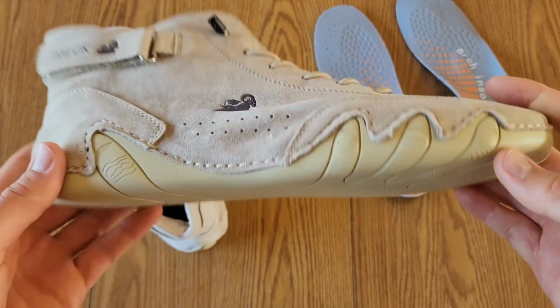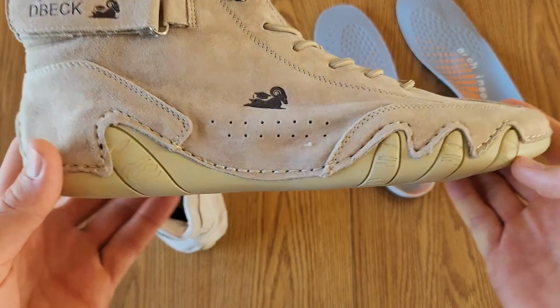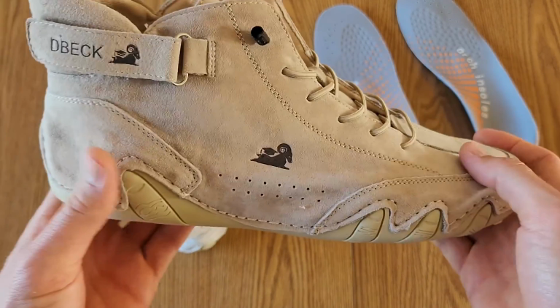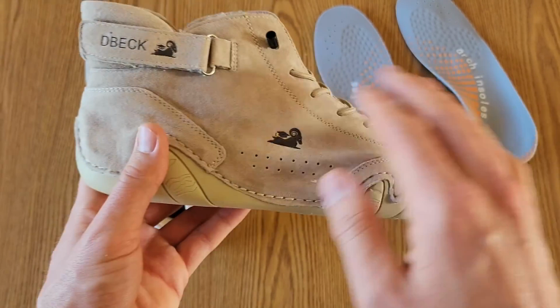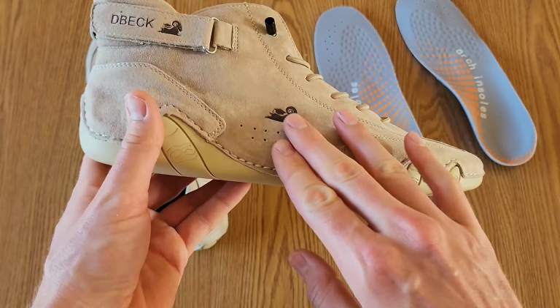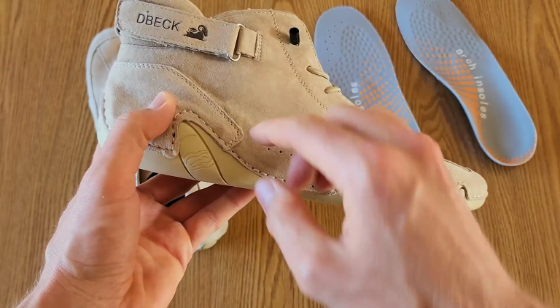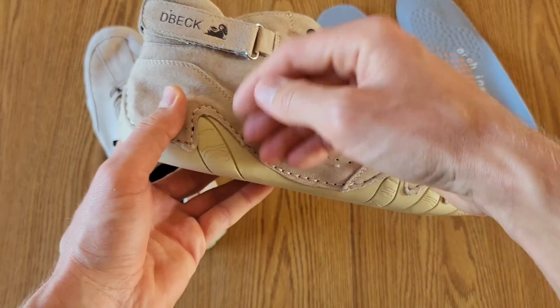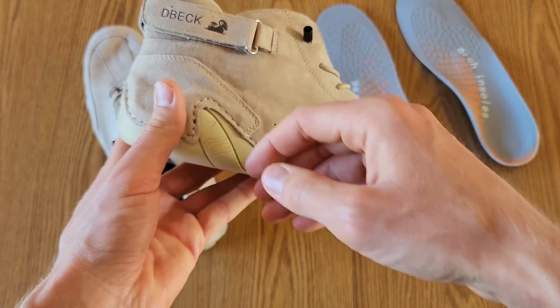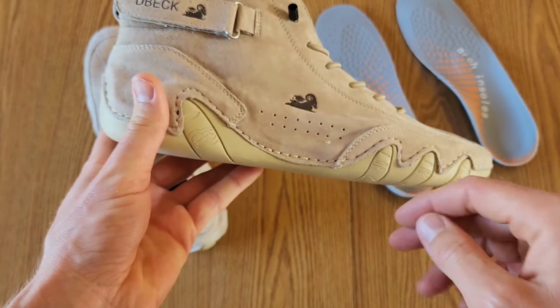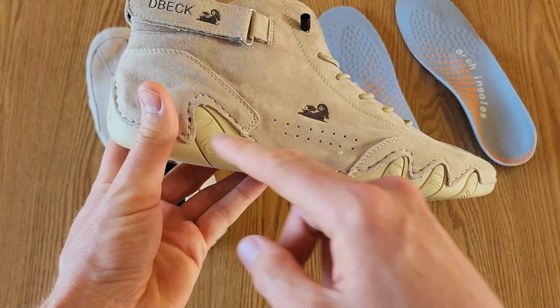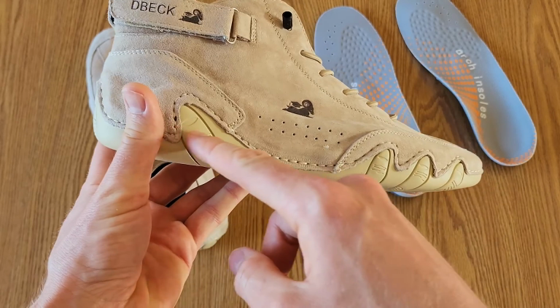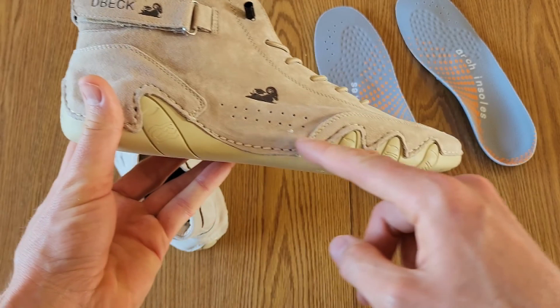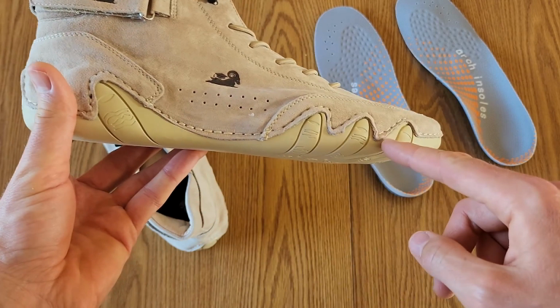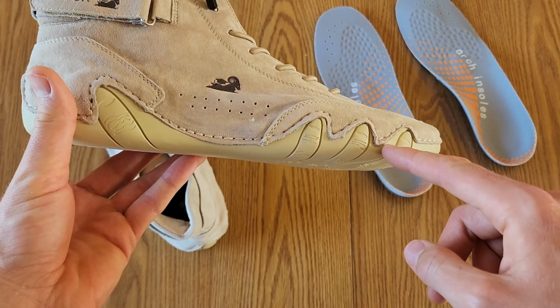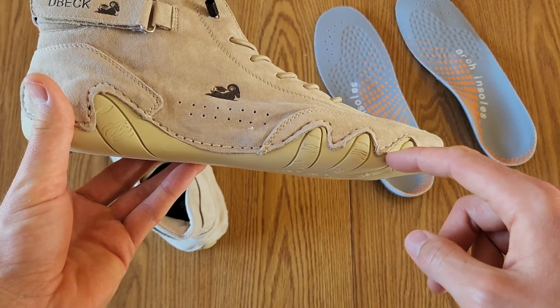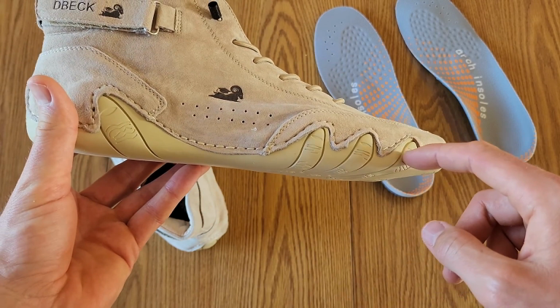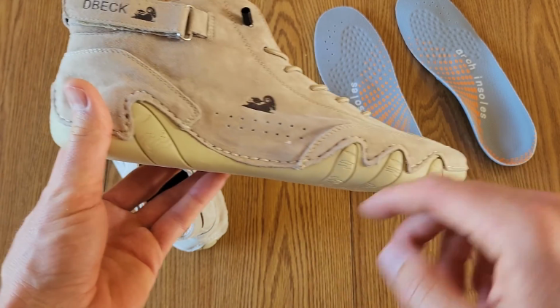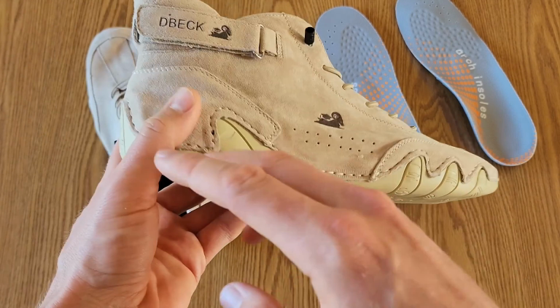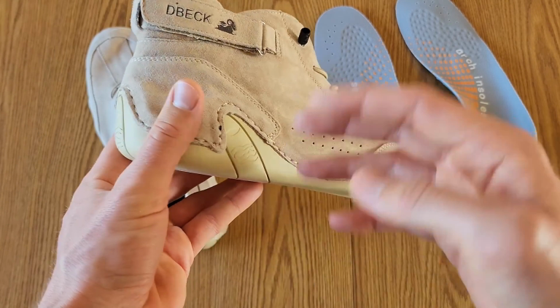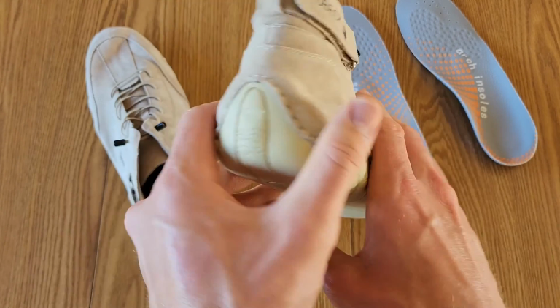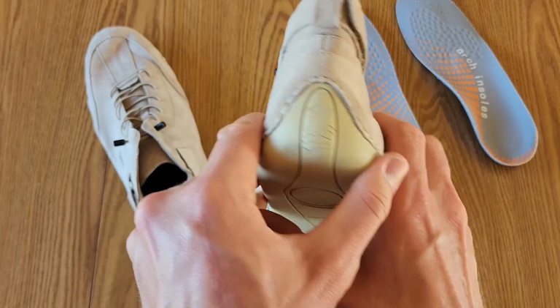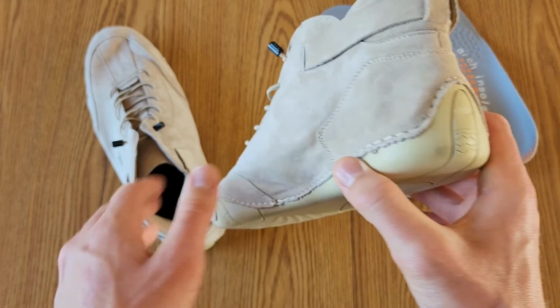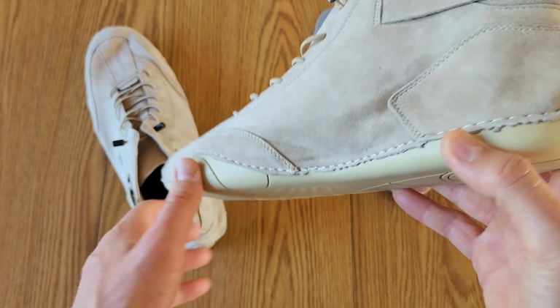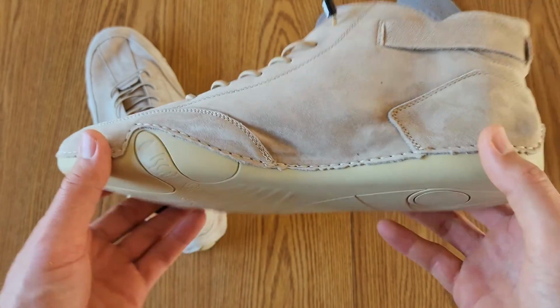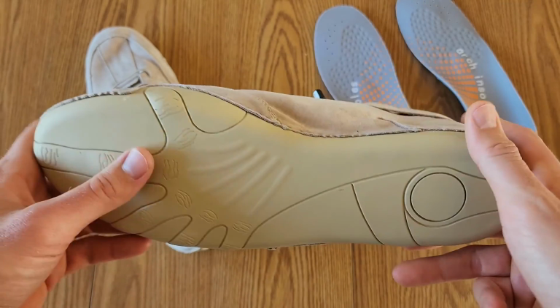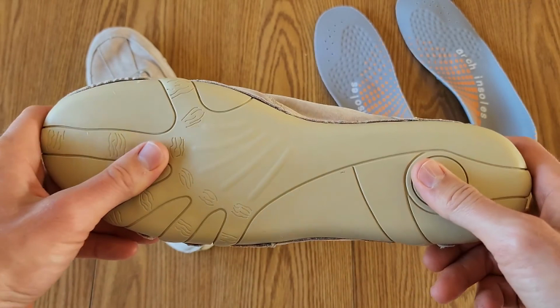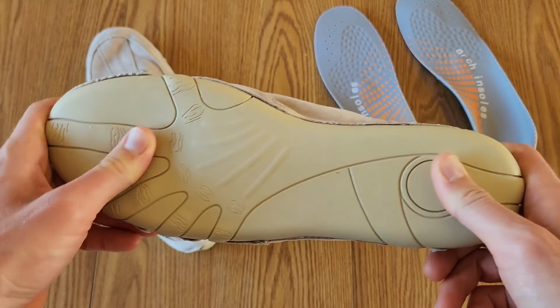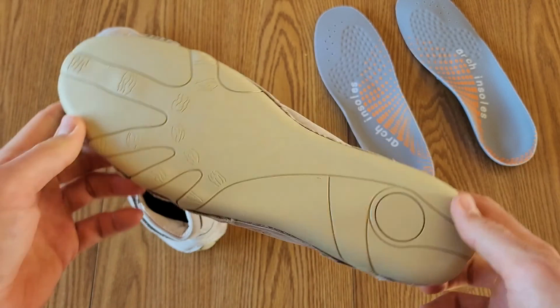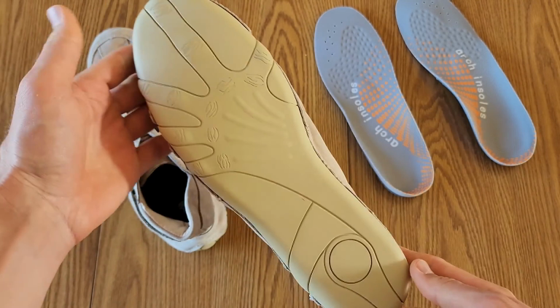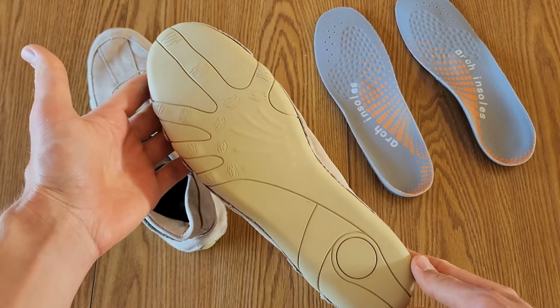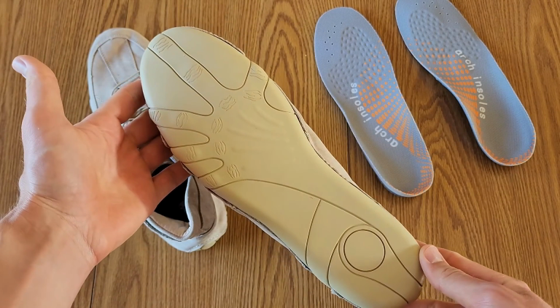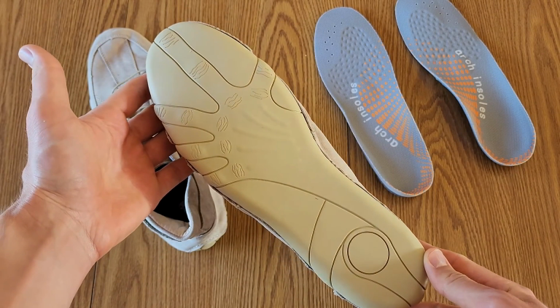It's really cool the way the material actually goes kind of into the sole. There's kind of a sharp line with these kind of integrated together. Pretty cool pattern down on the bottom here.